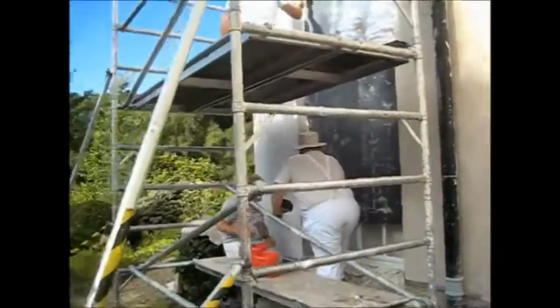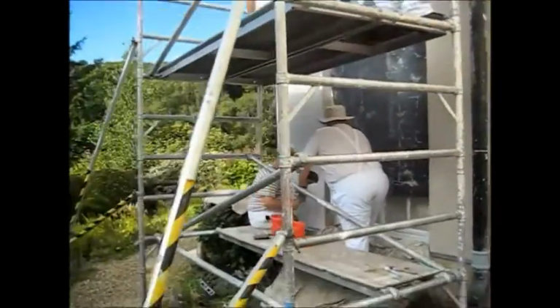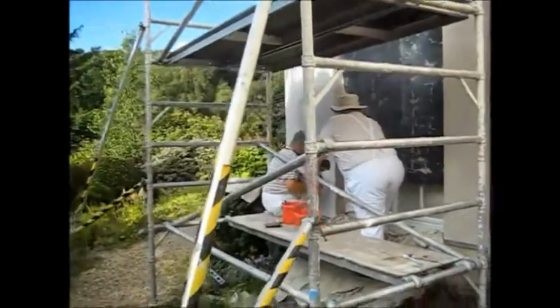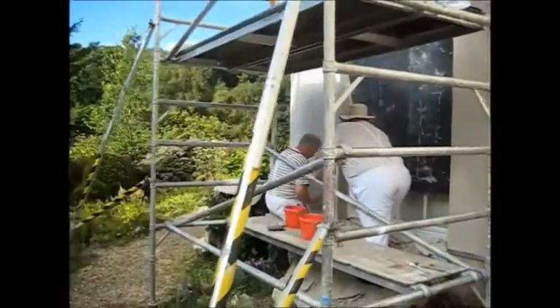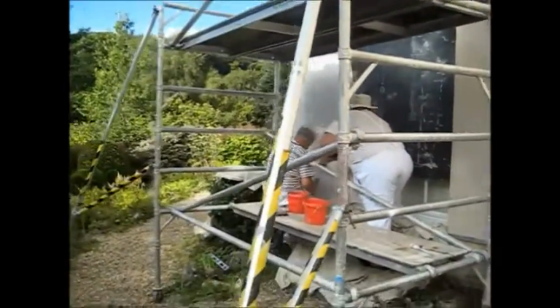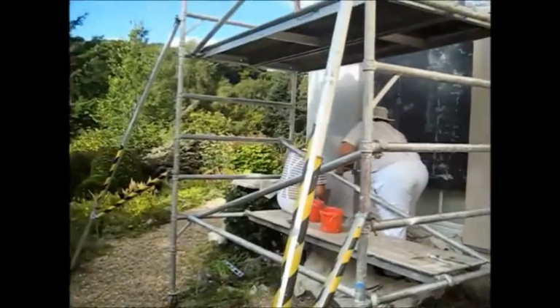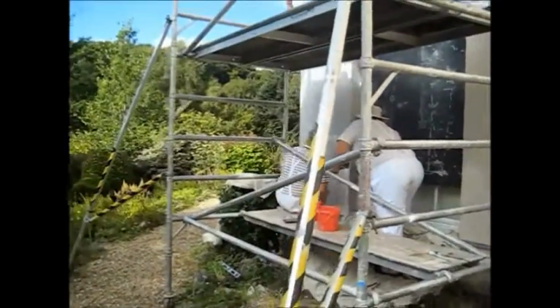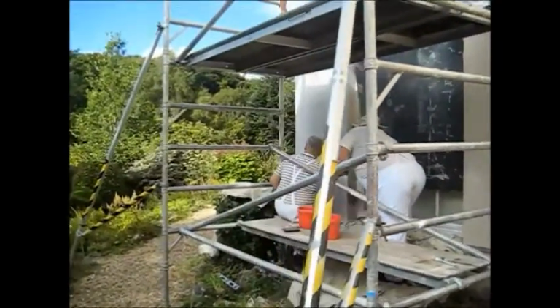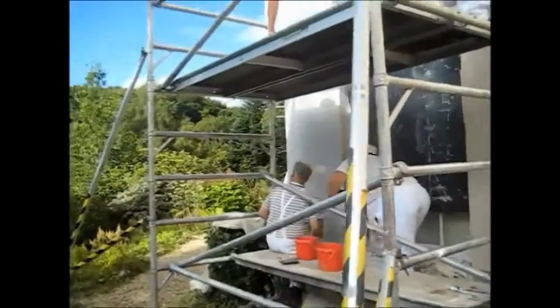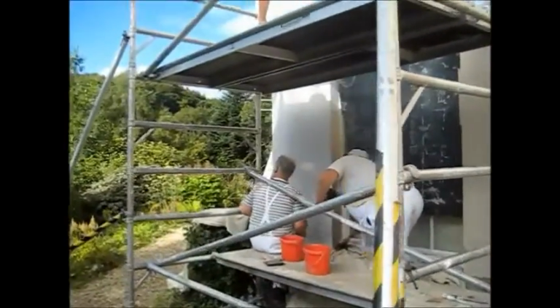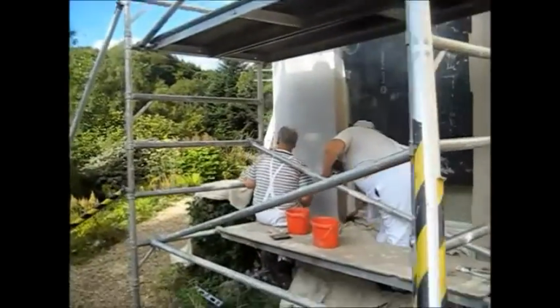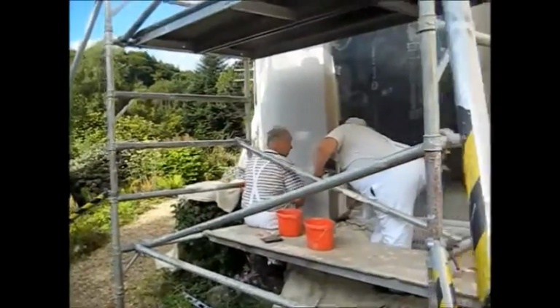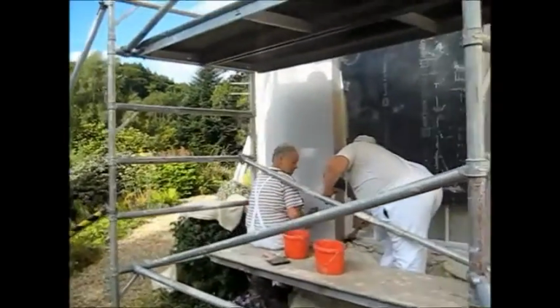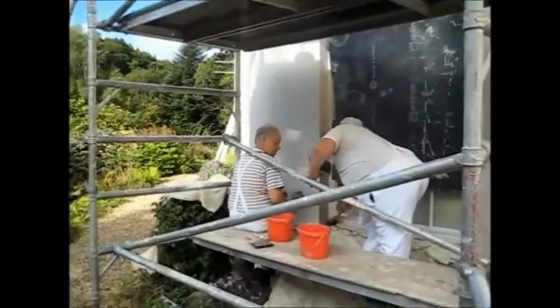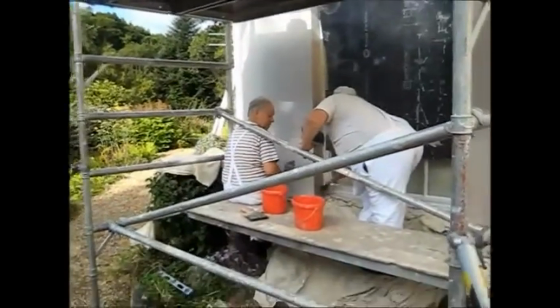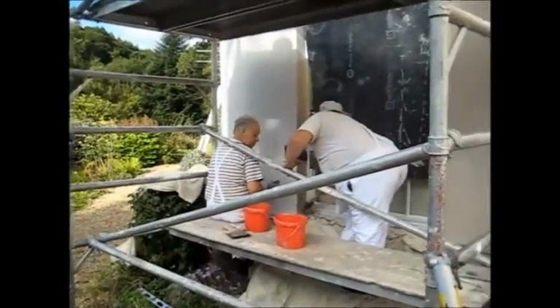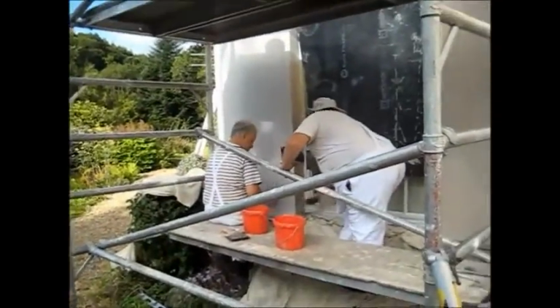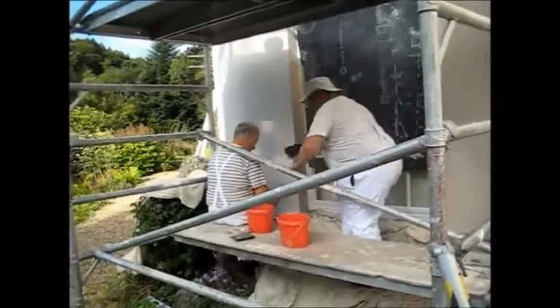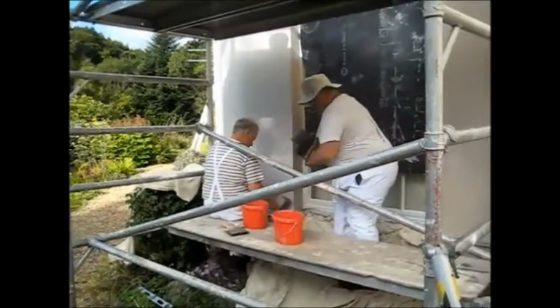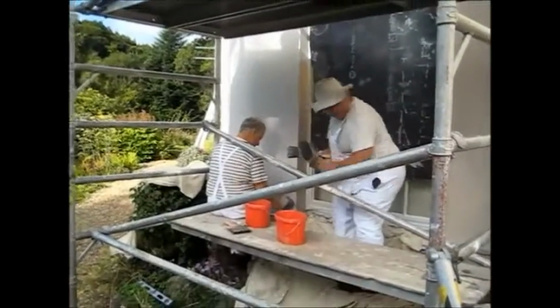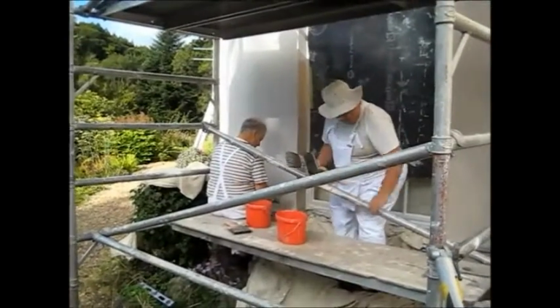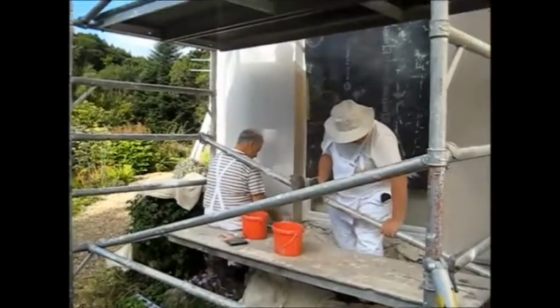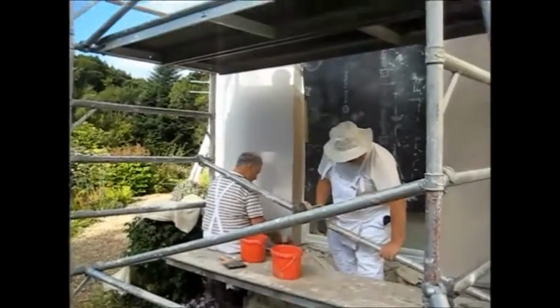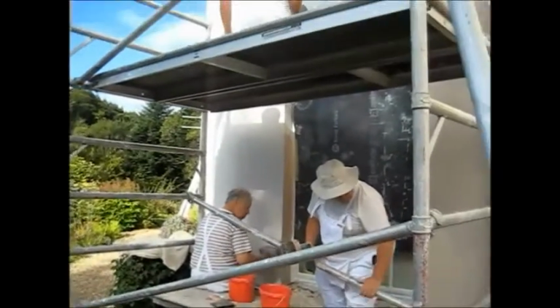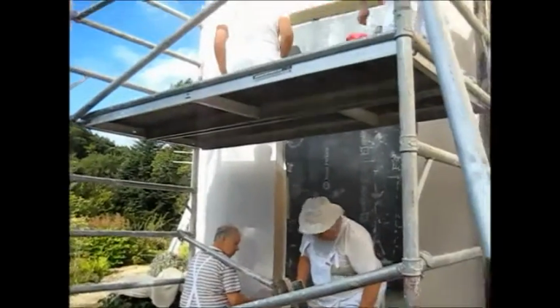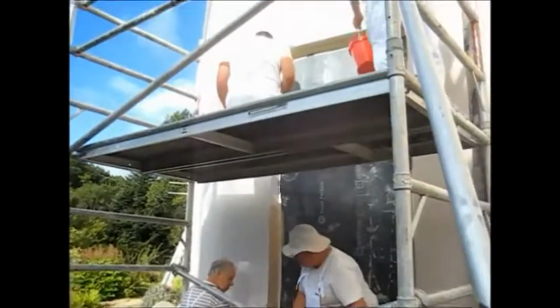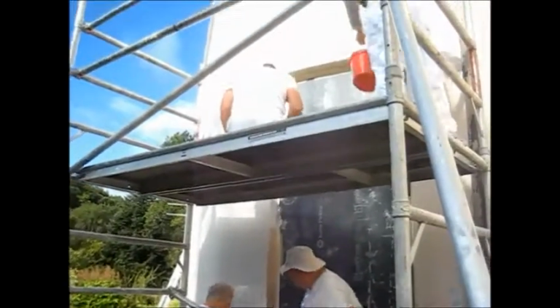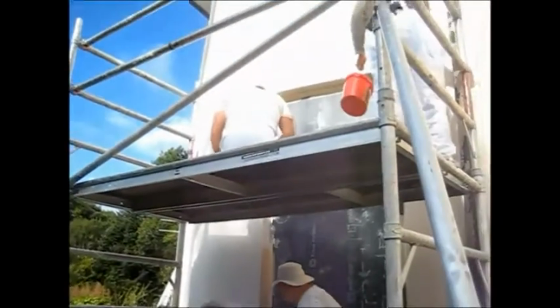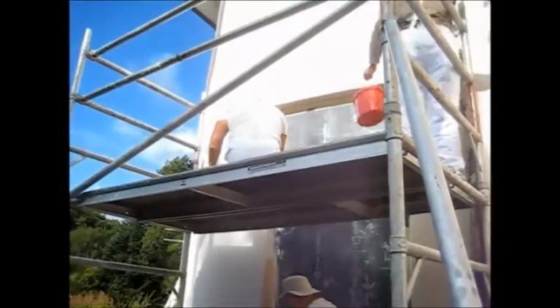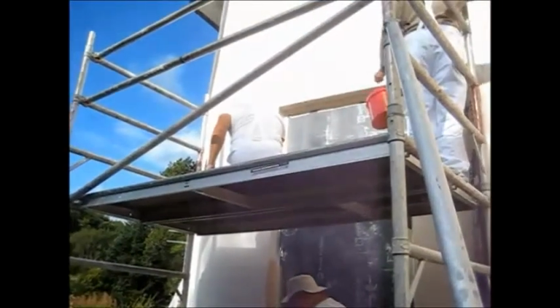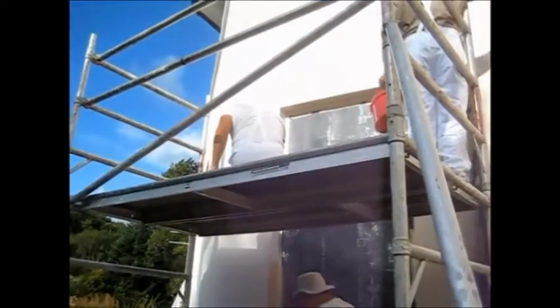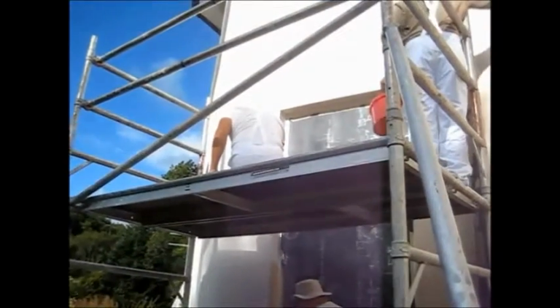The two painters are now going to start on the other side, working up the far side of the window, ready to meet above.